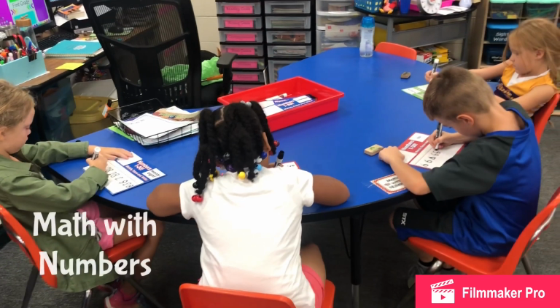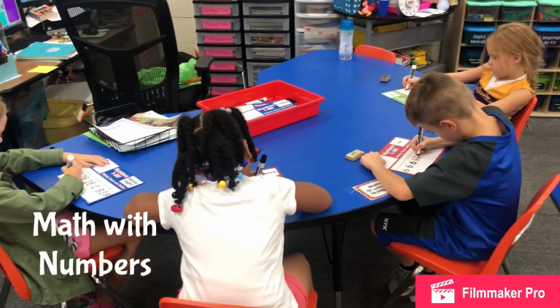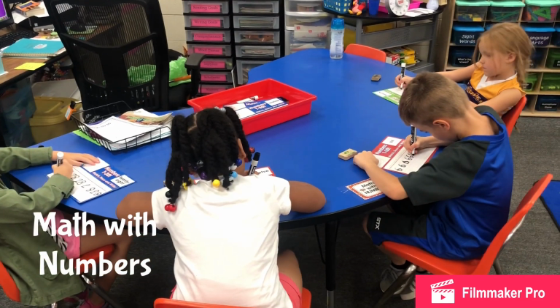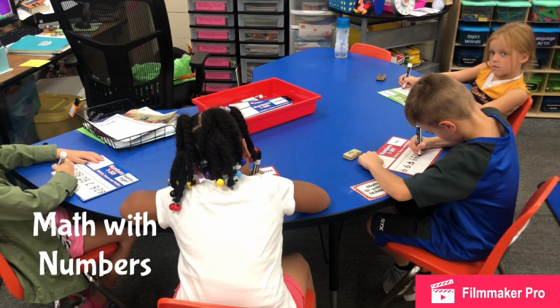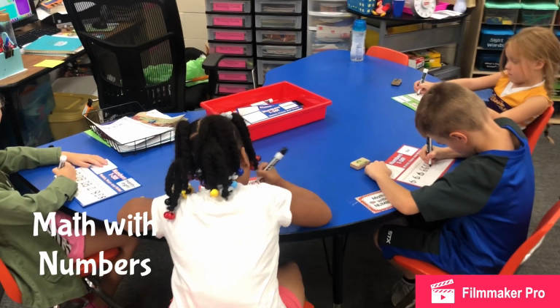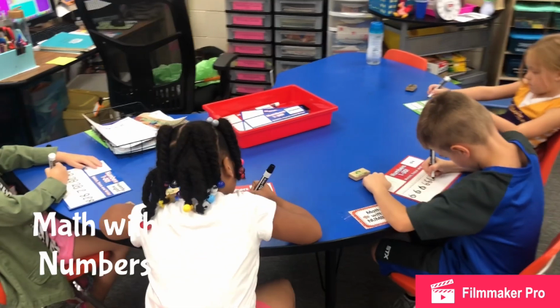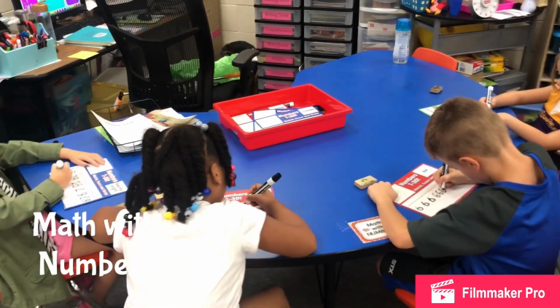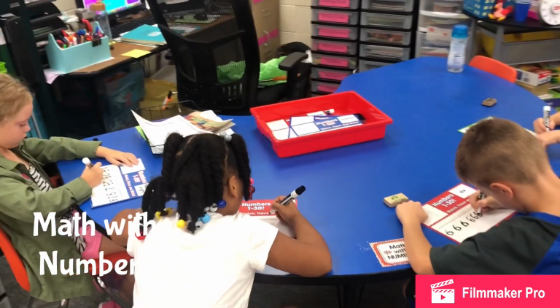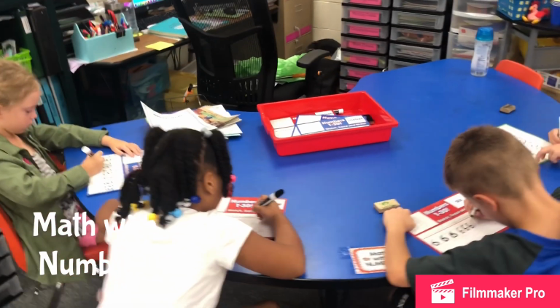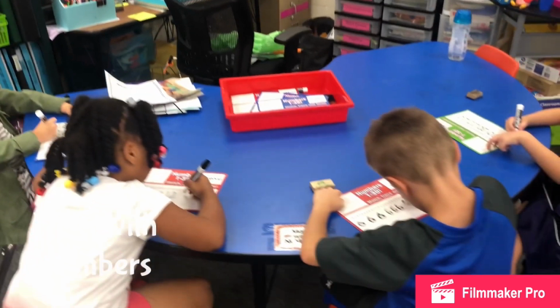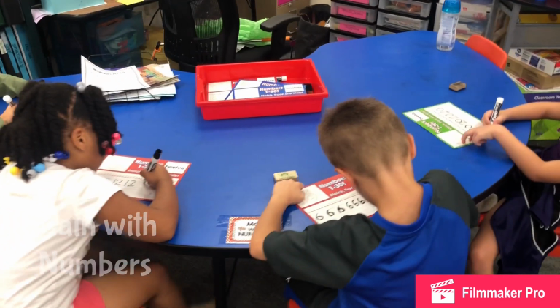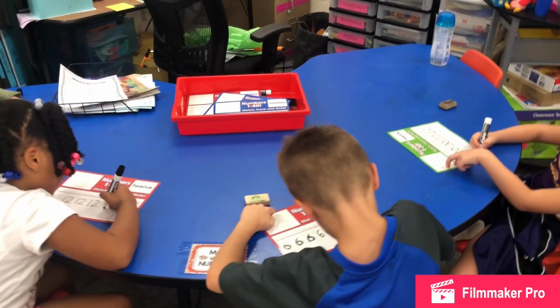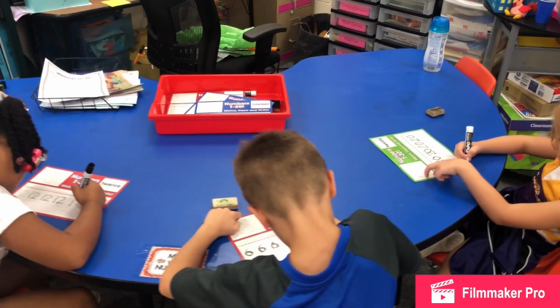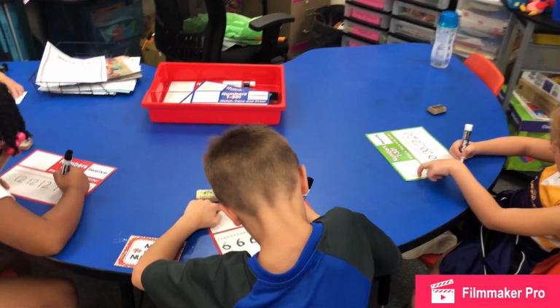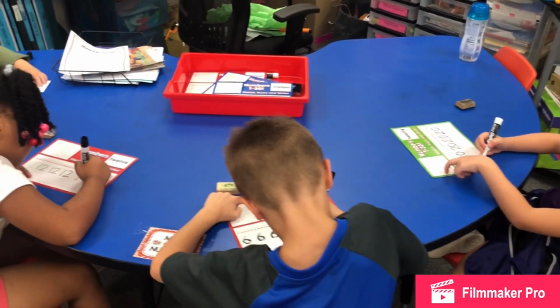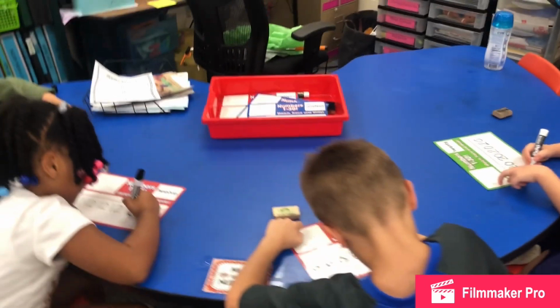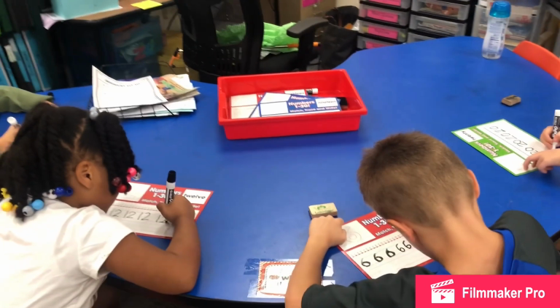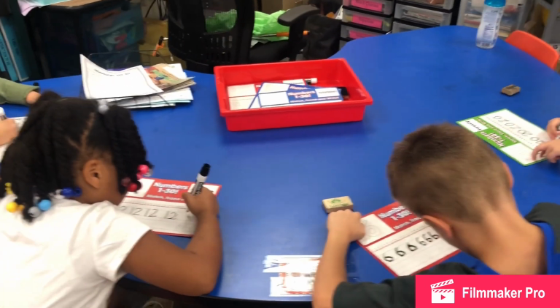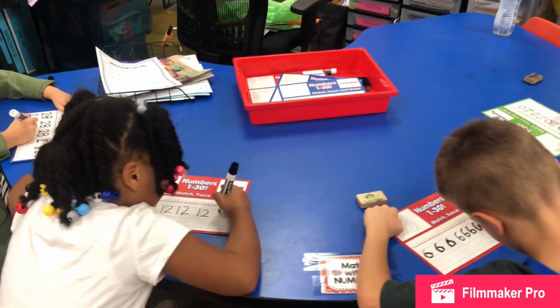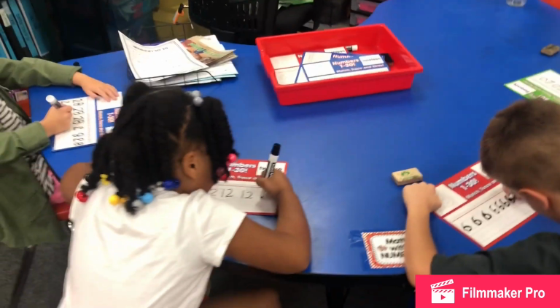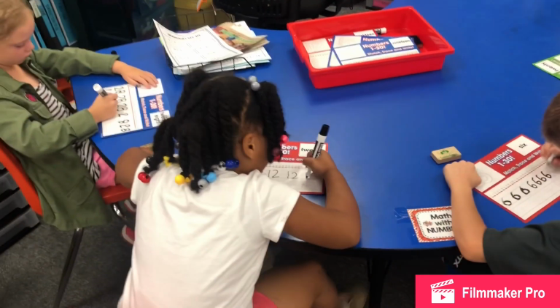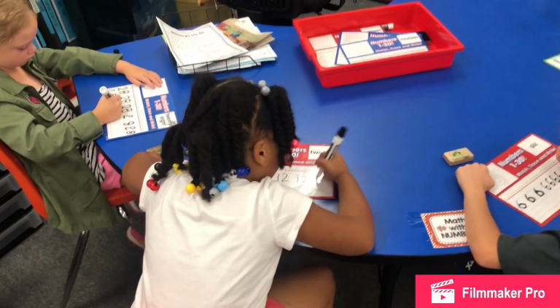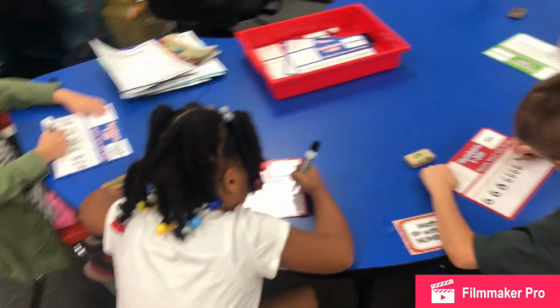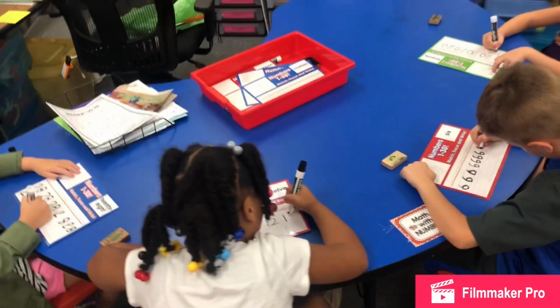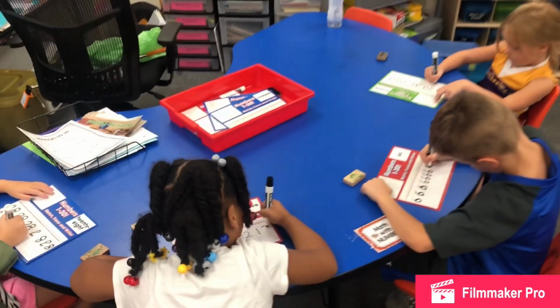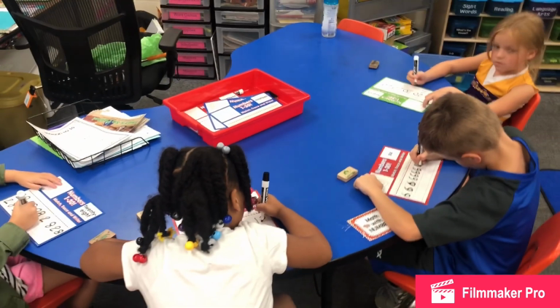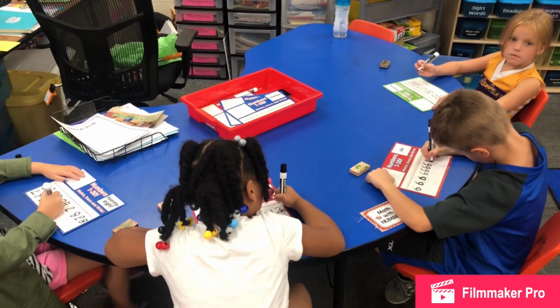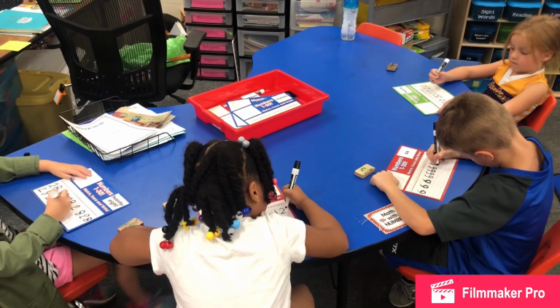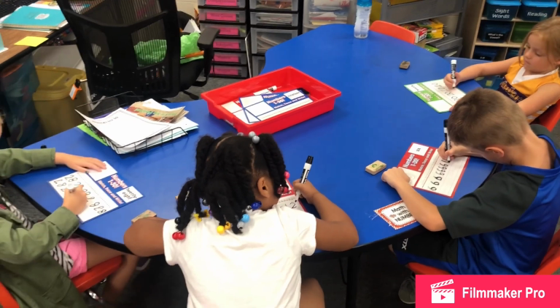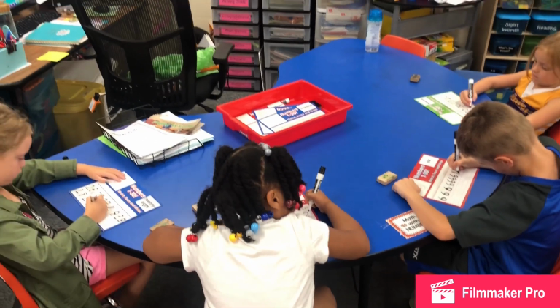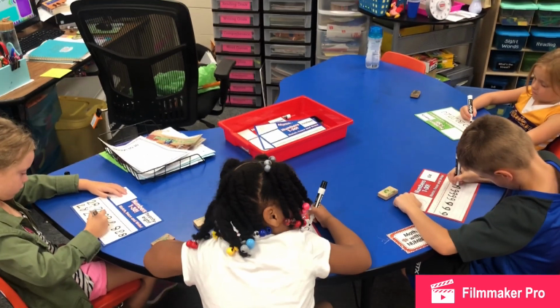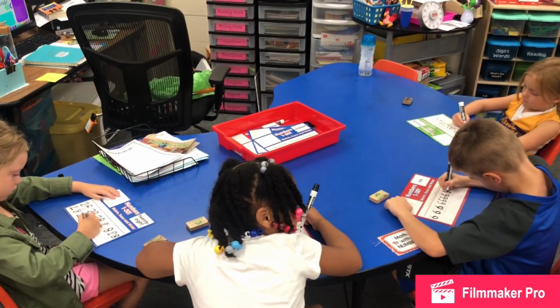This is Math with Numbers. At Math with Numbers the students will practice many different activities with numbers. It could be writing numbers, counting, skip counting, and many more activities dealing with numbers throughout the year.